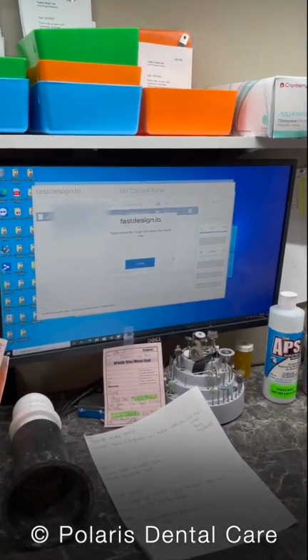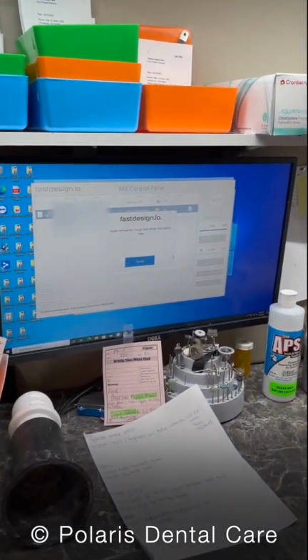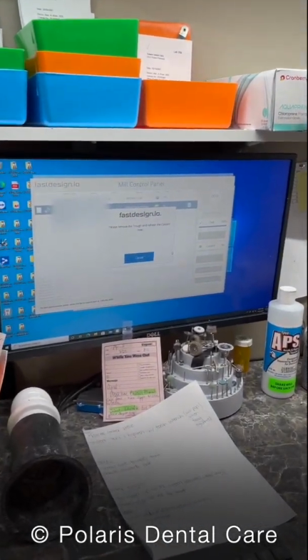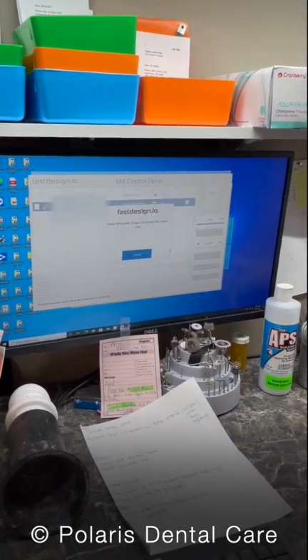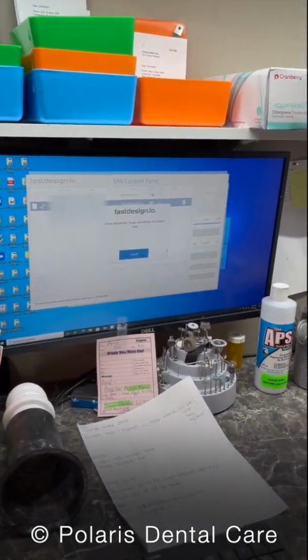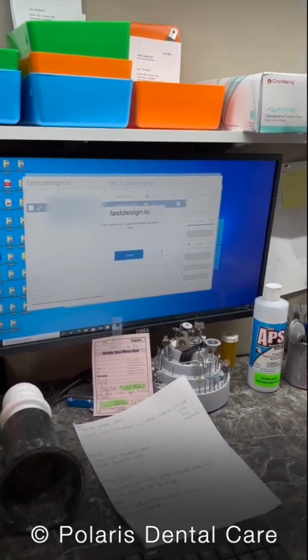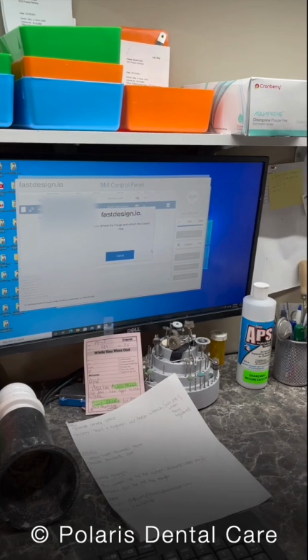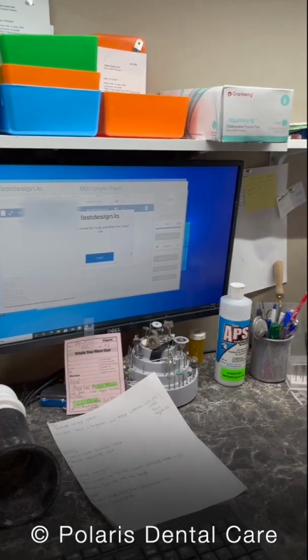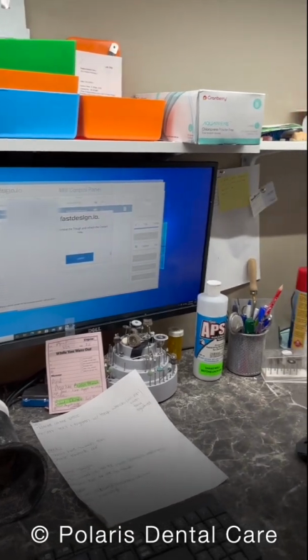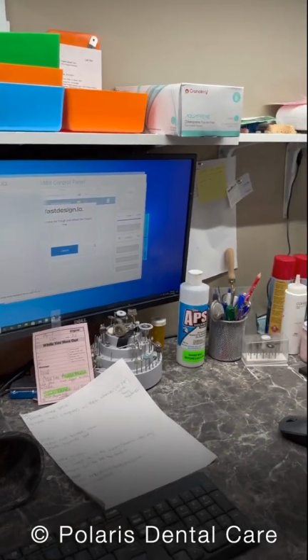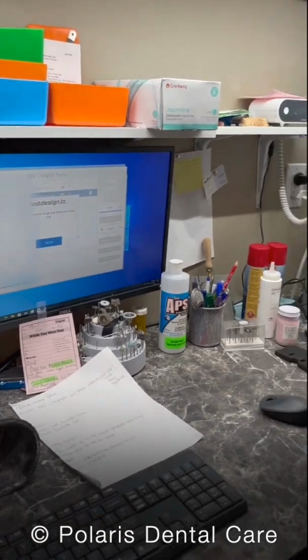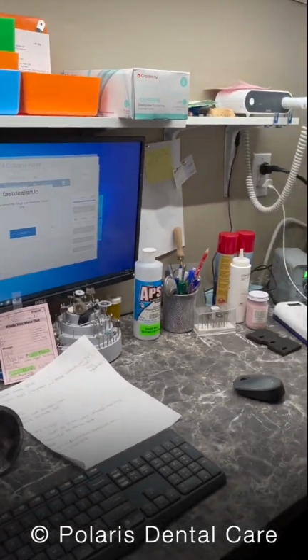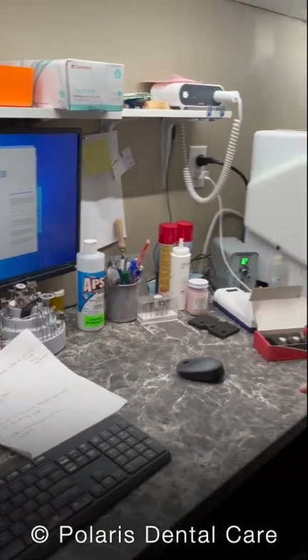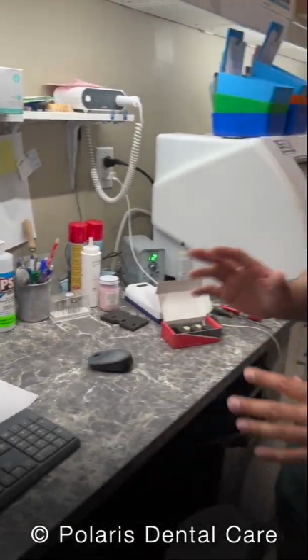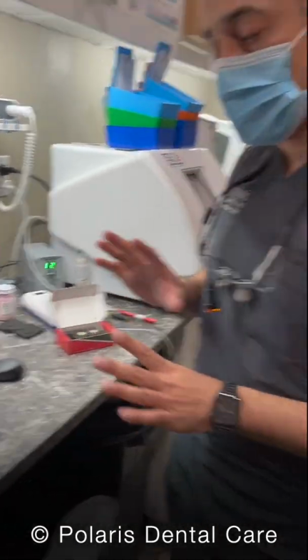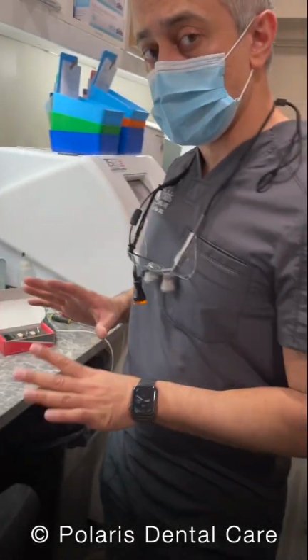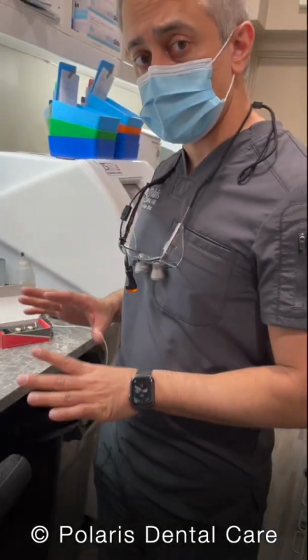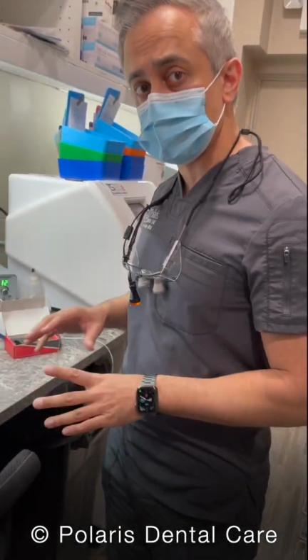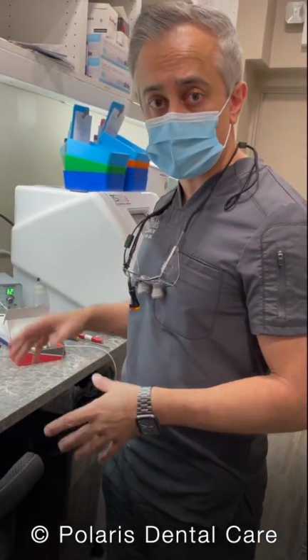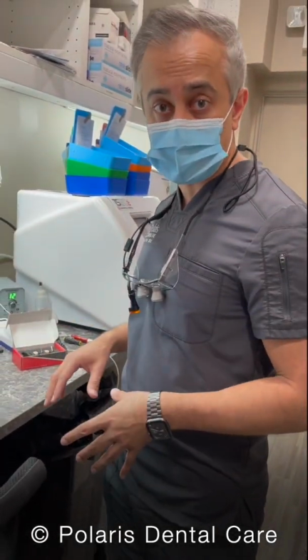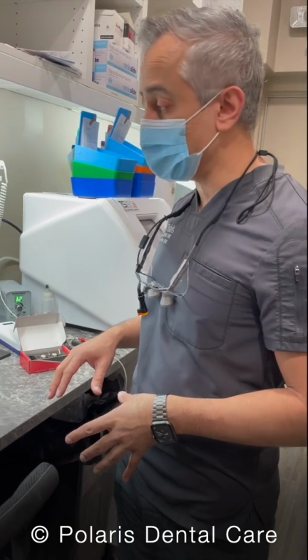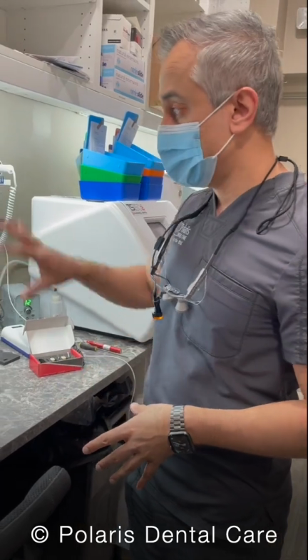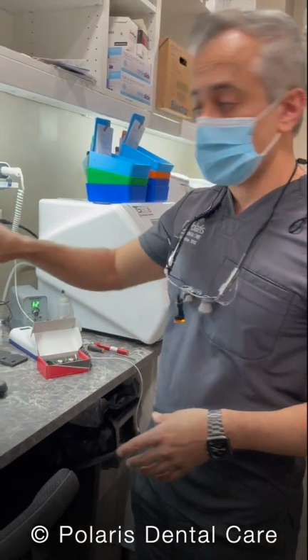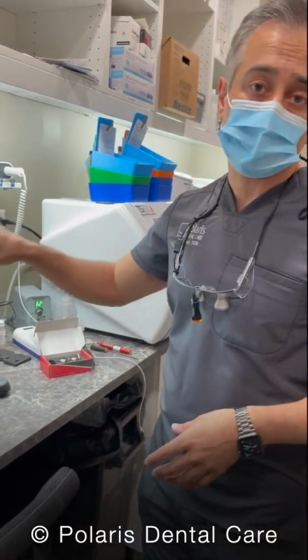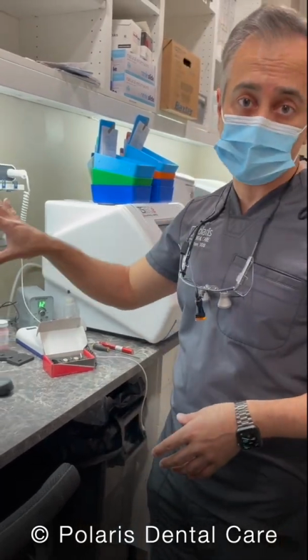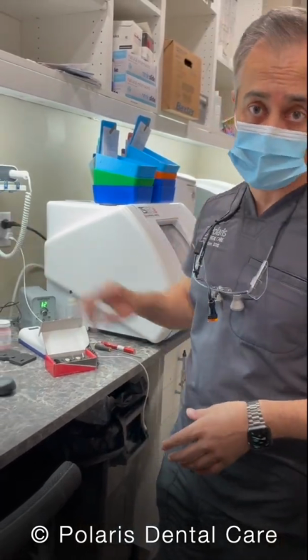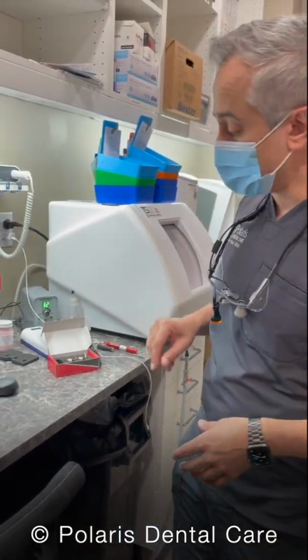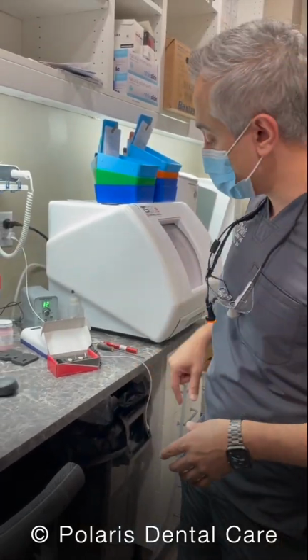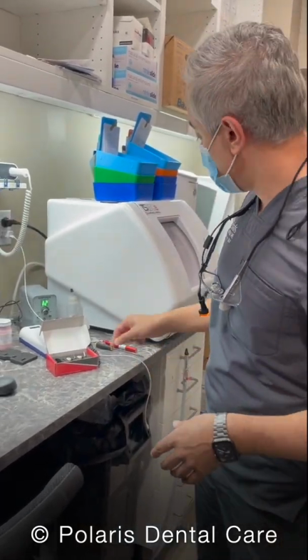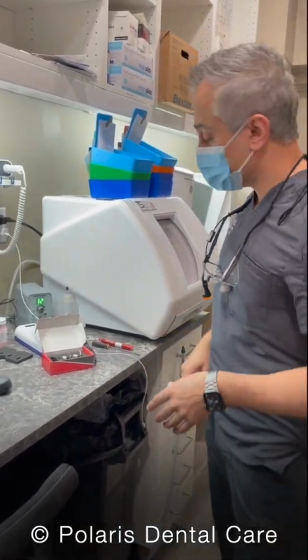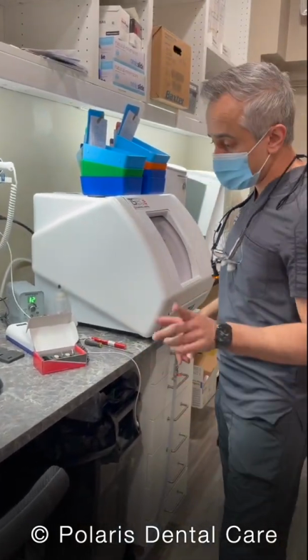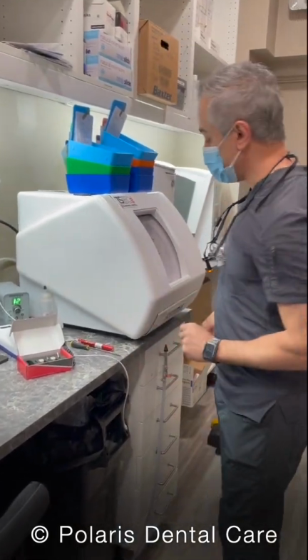This is also asking us to change the coolant. You don't have to change the coolant every single time — you get about four to five mills before you have to change it. The computer will tell you when you have to do it. This part can get messy.